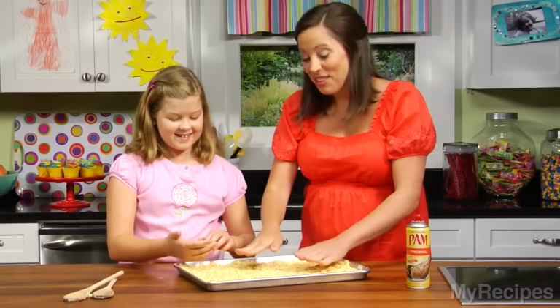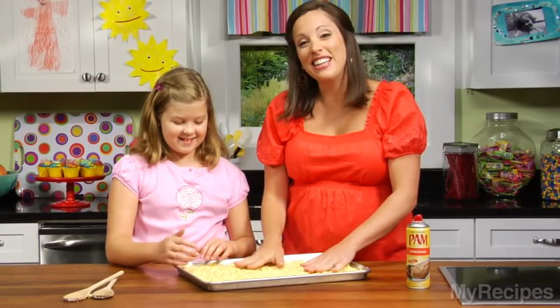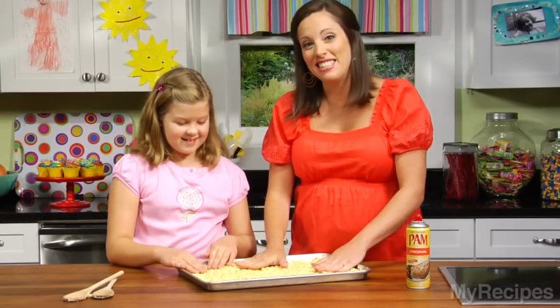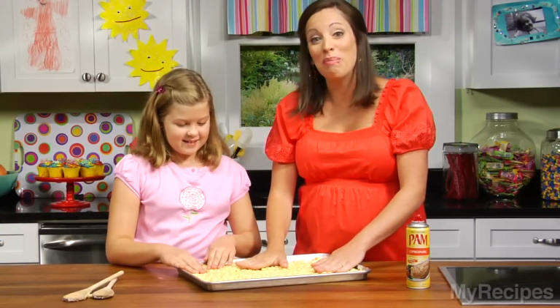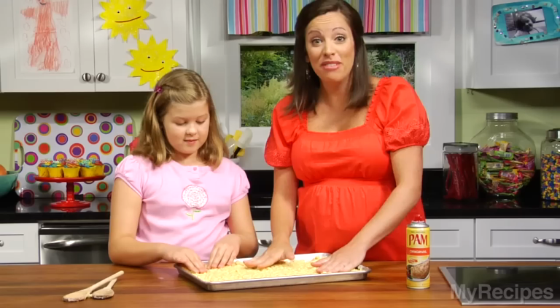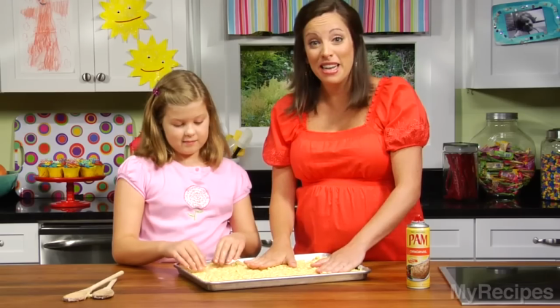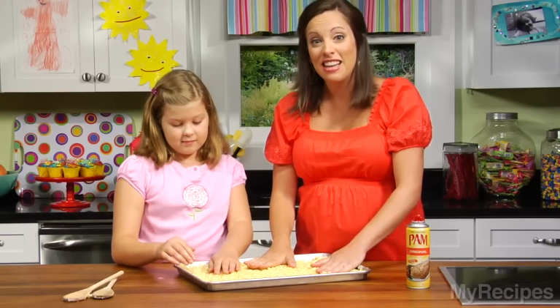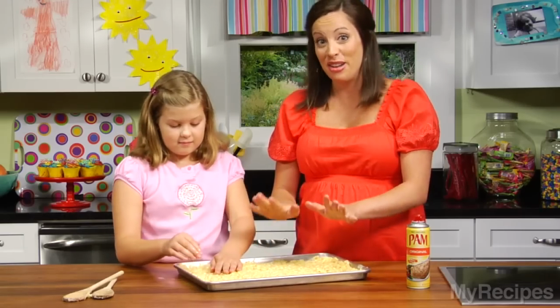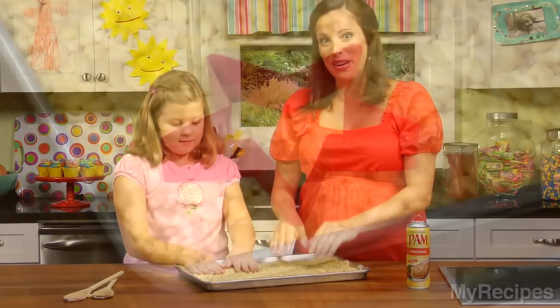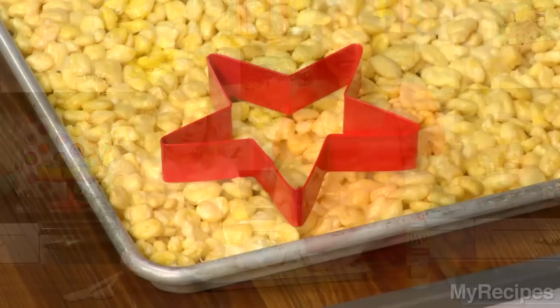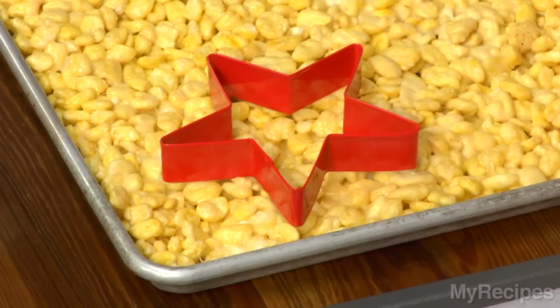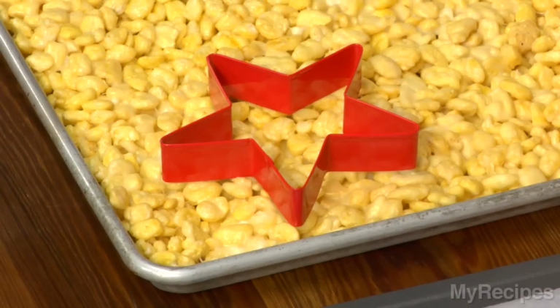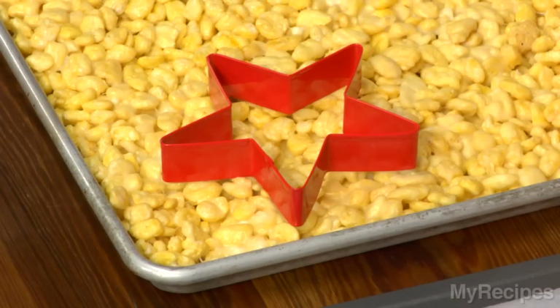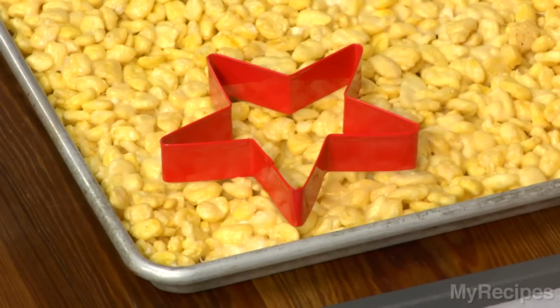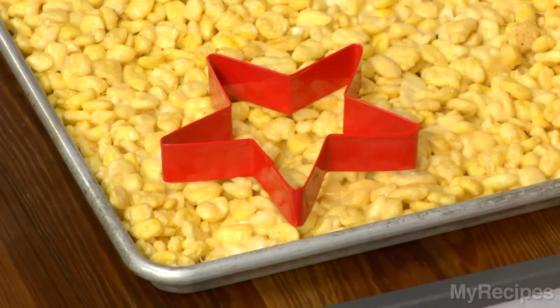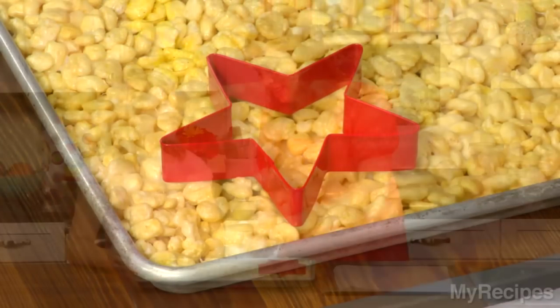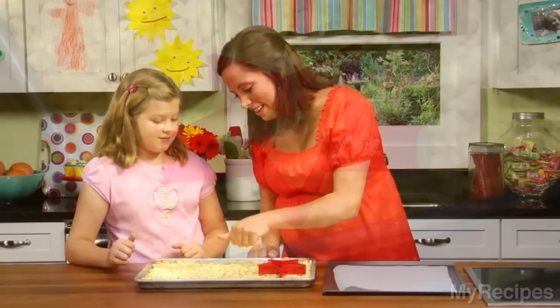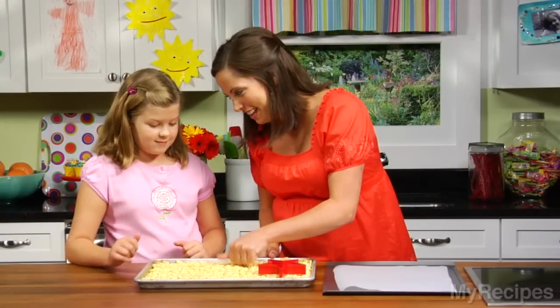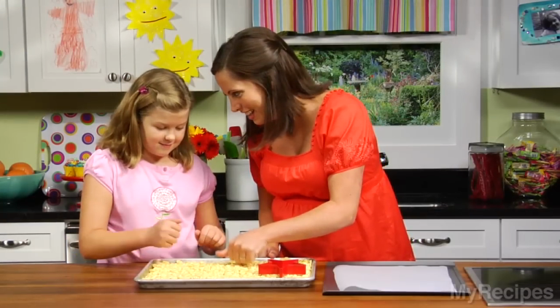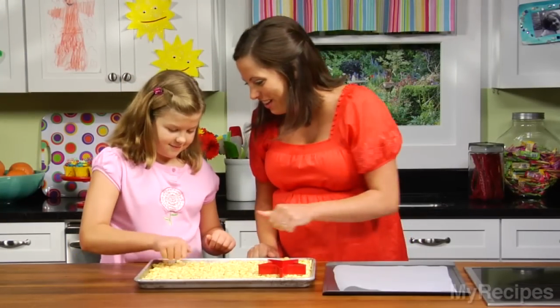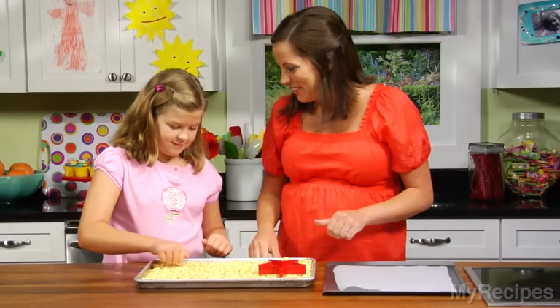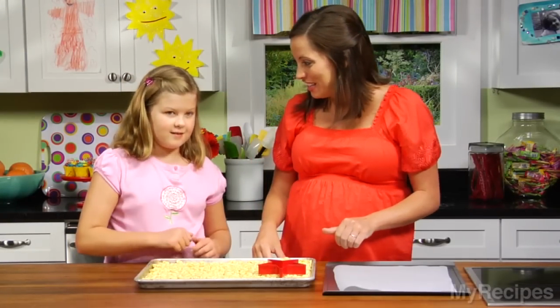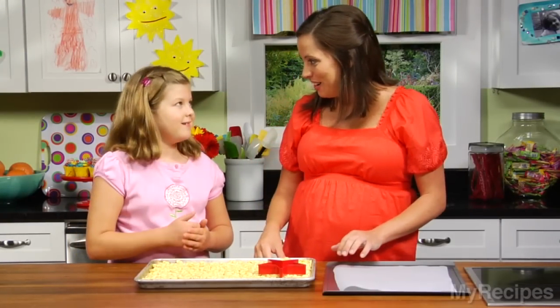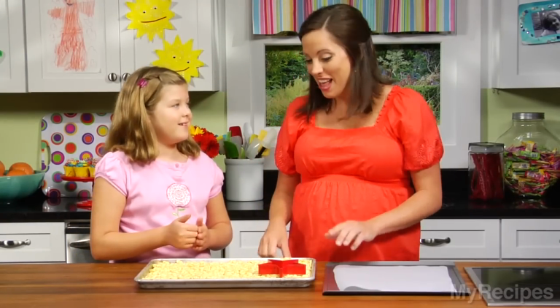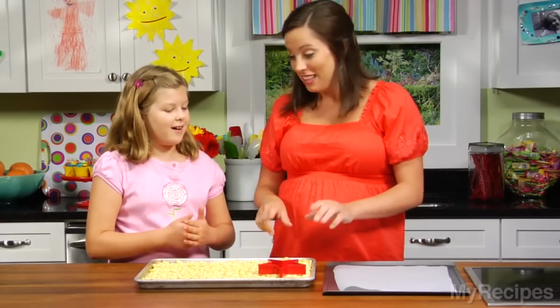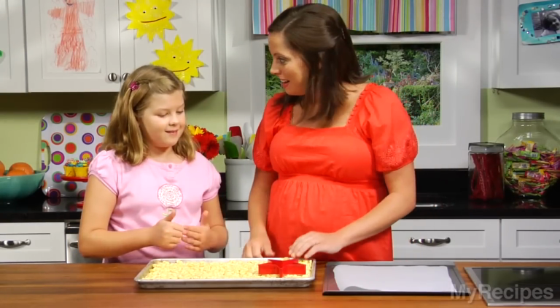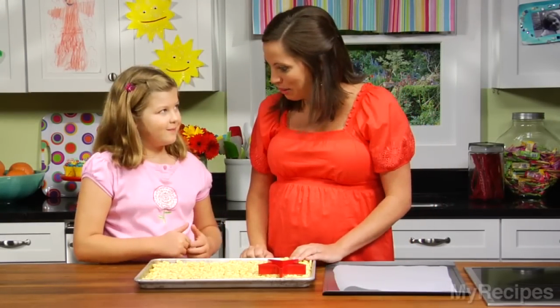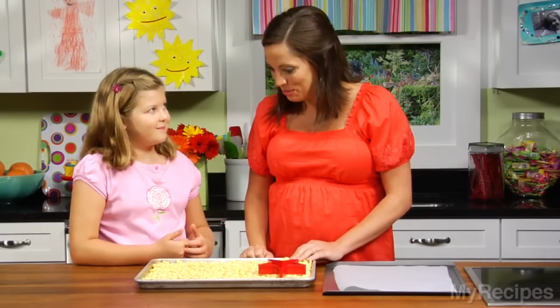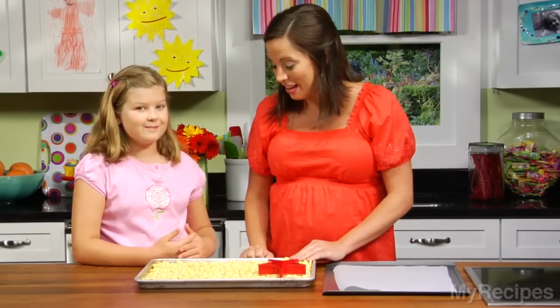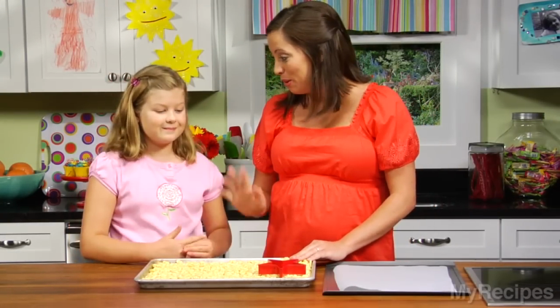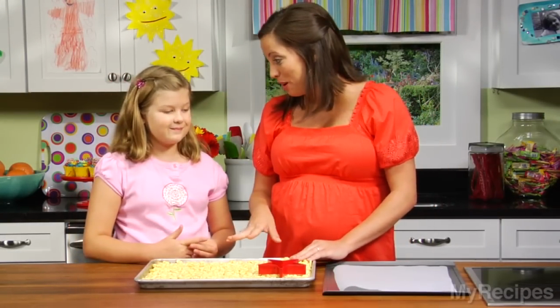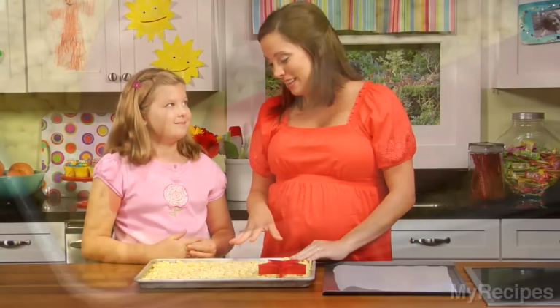We're going to let this sit for about 15 minutes until it's firm. It looks like our corn puffs are ready — let's check it out. Oh, those are nice and firm. It's like a rock — hard as a rock, and it'll be great for our wands.